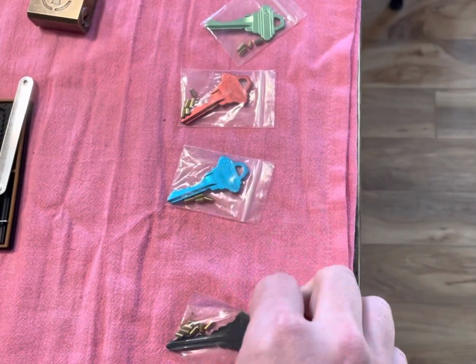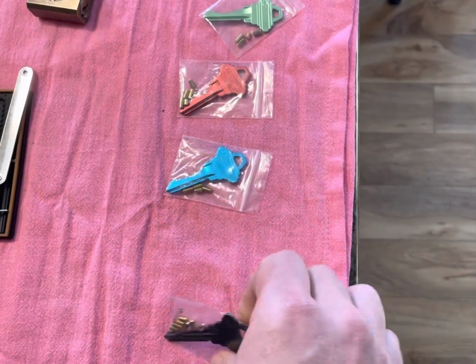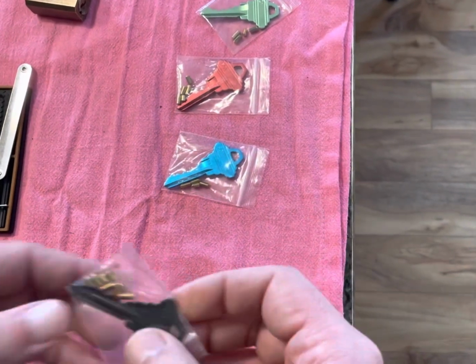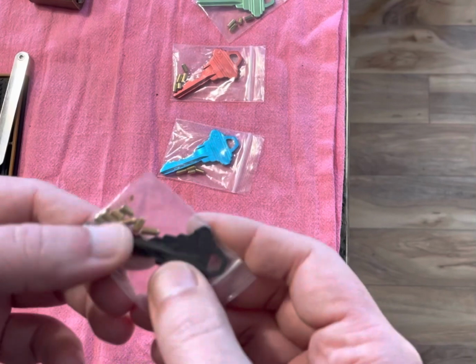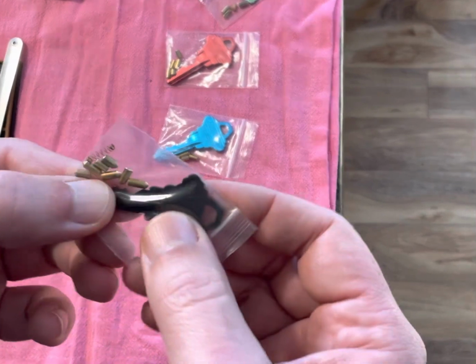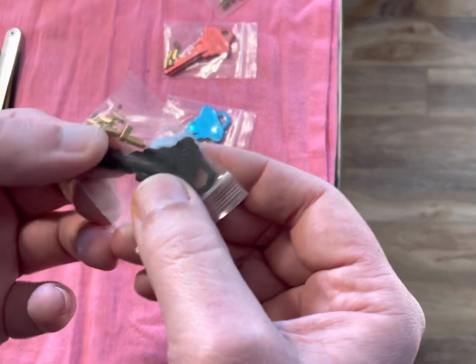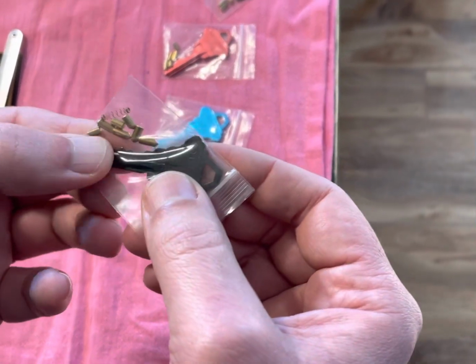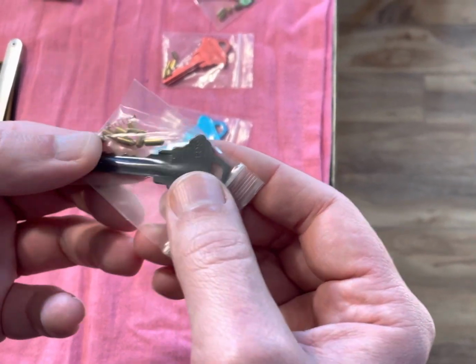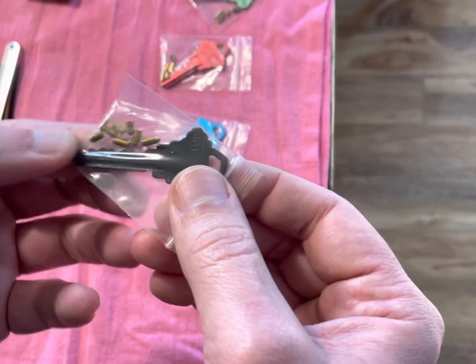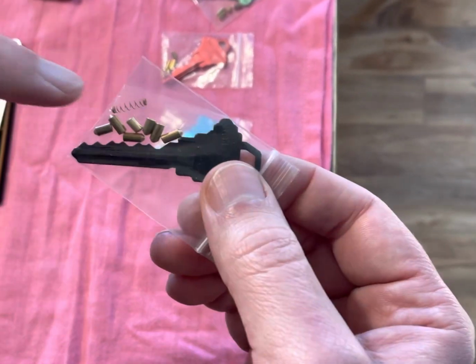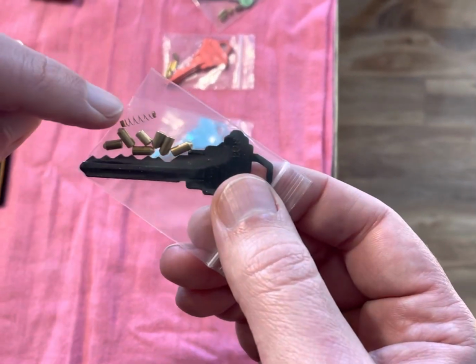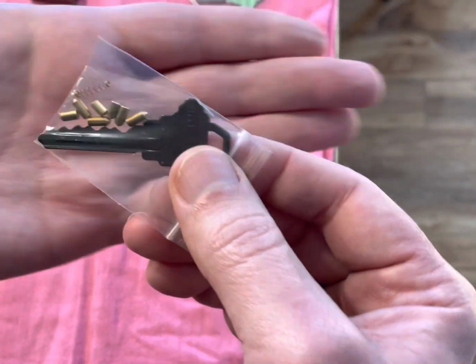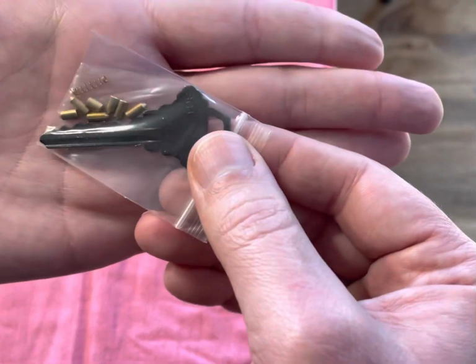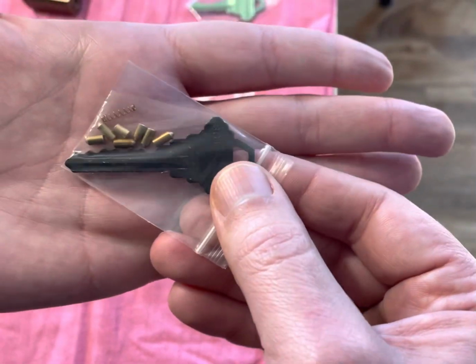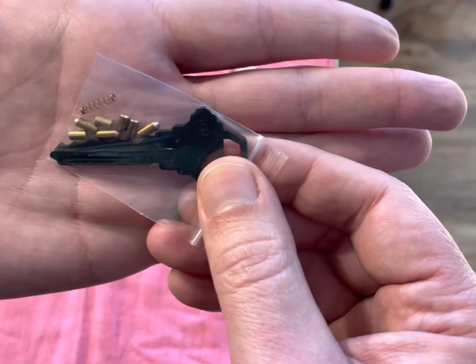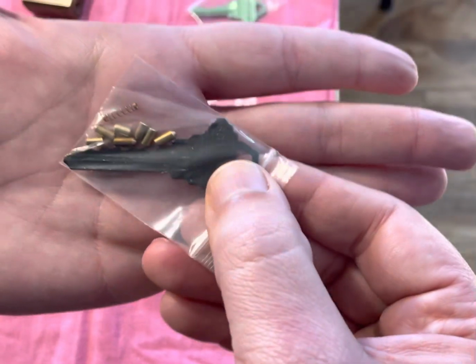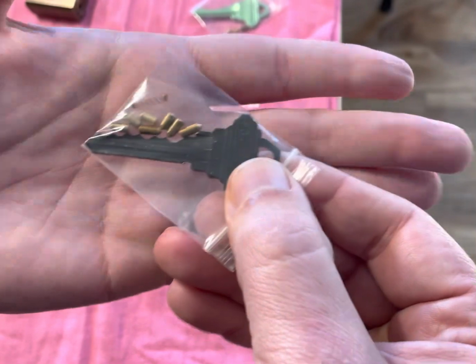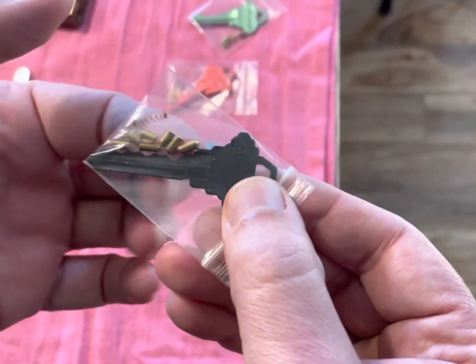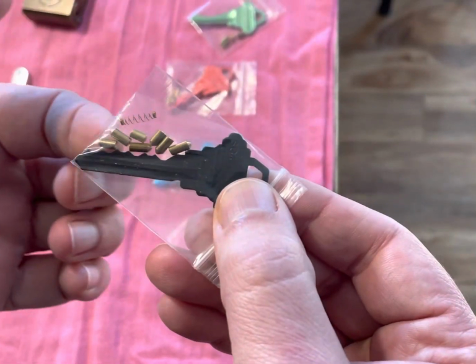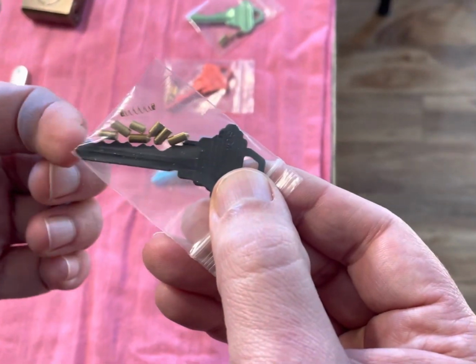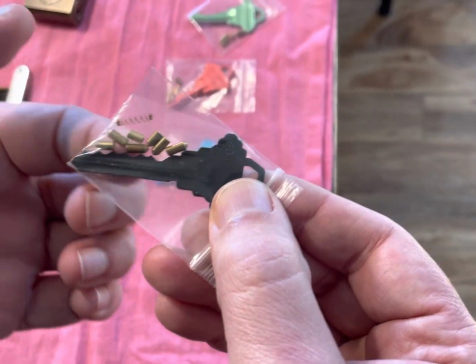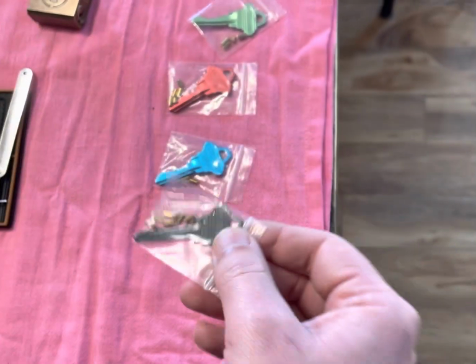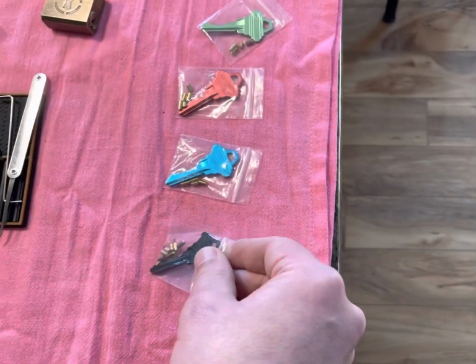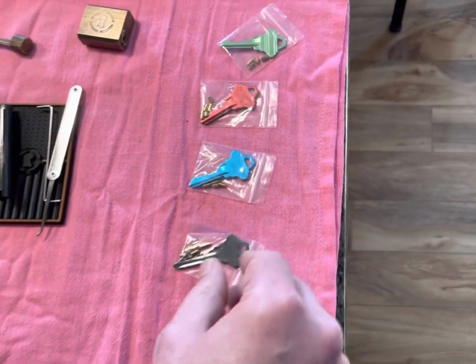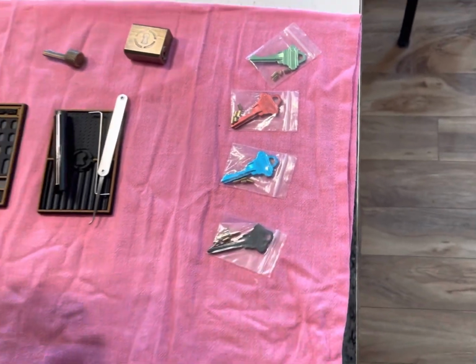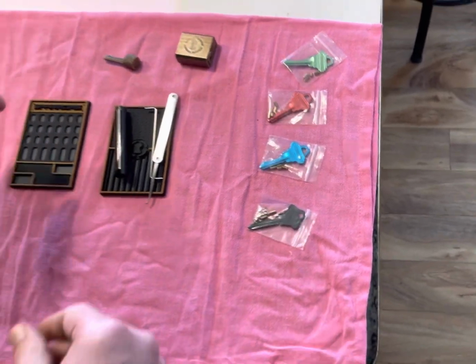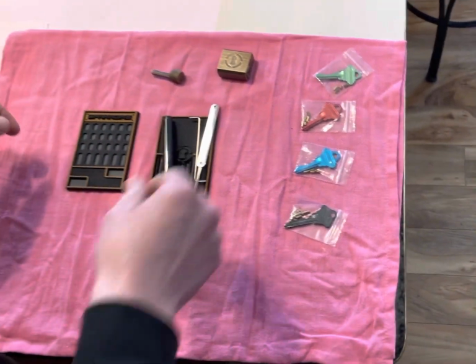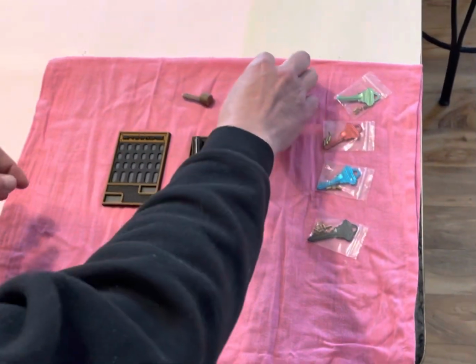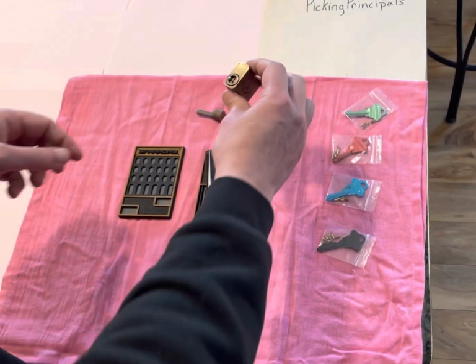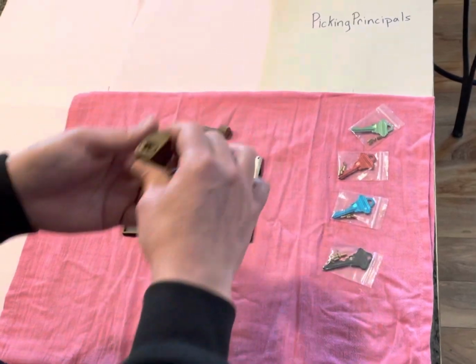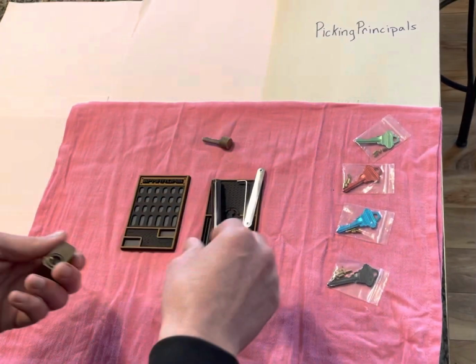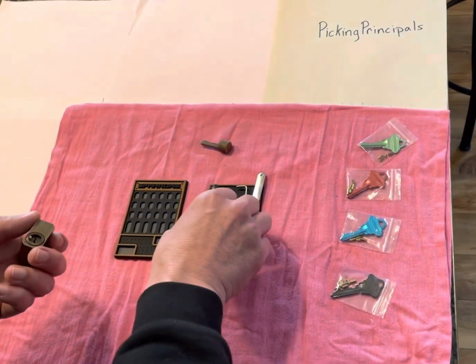And this is six pin. They say that all of their locks — you can see six little pins in there — all their locks are six pin, like drilled for six pins. So we're going to find out.